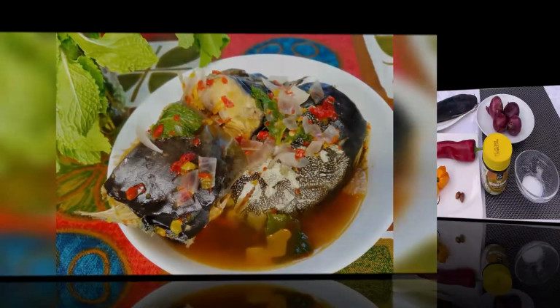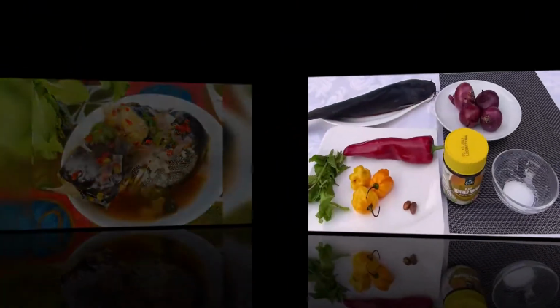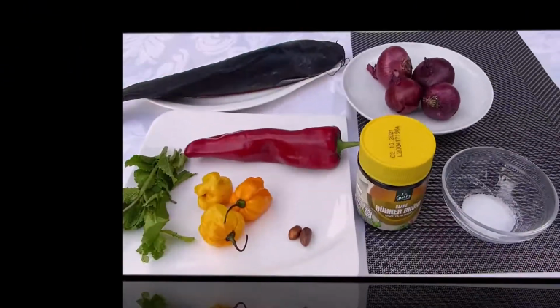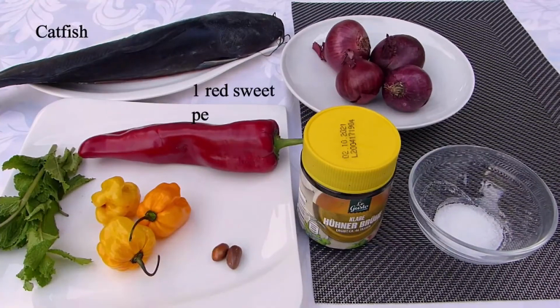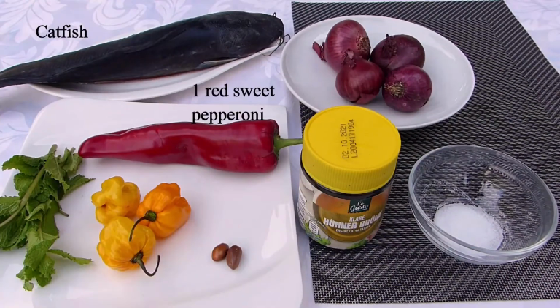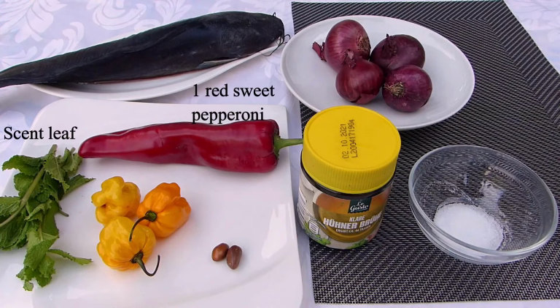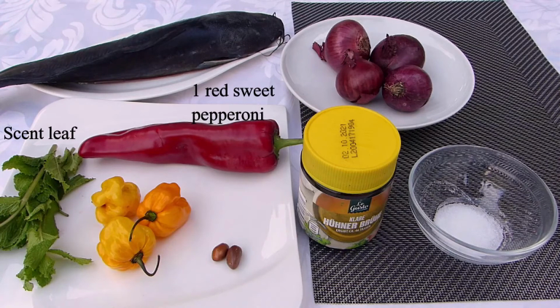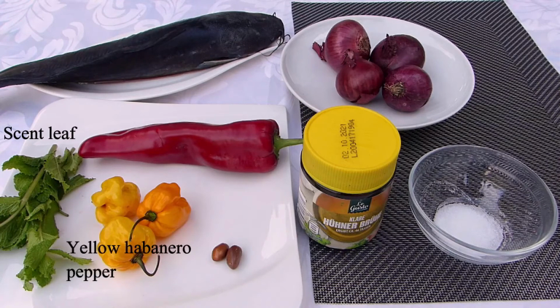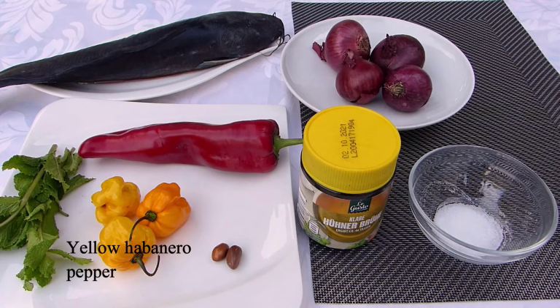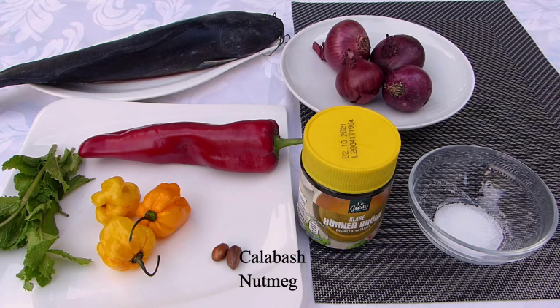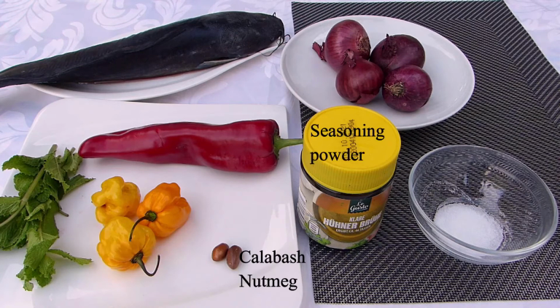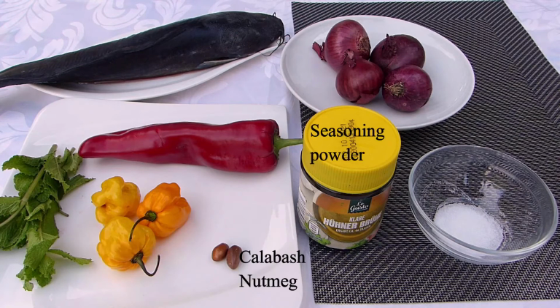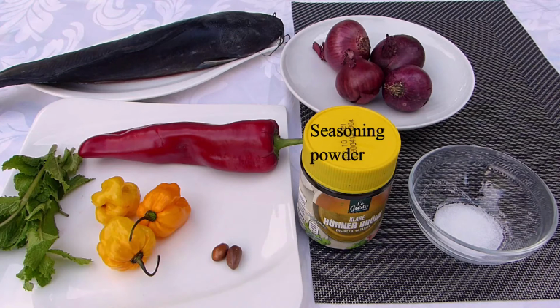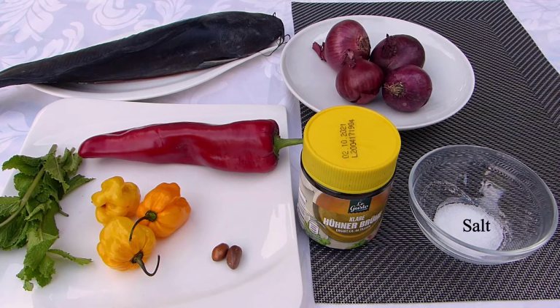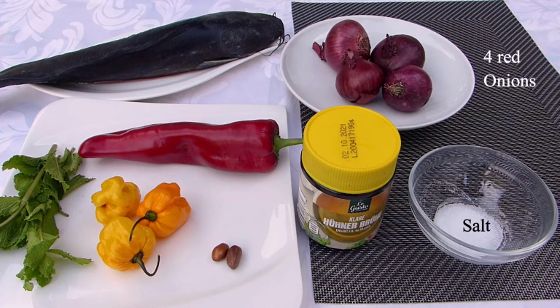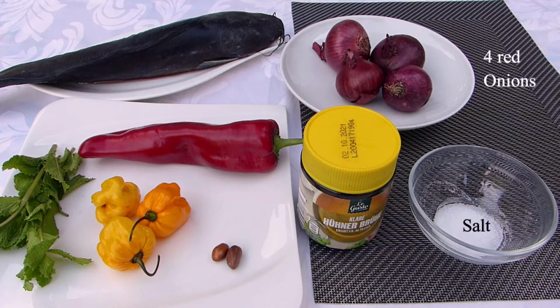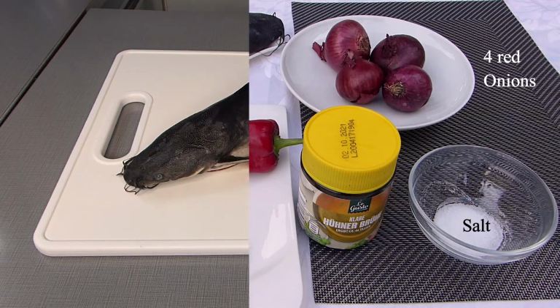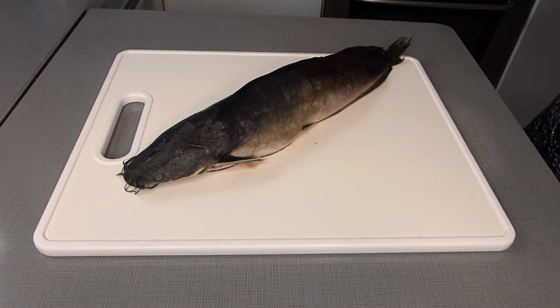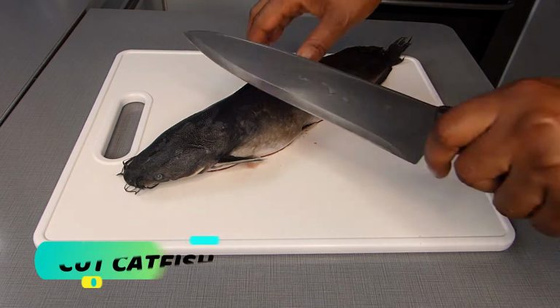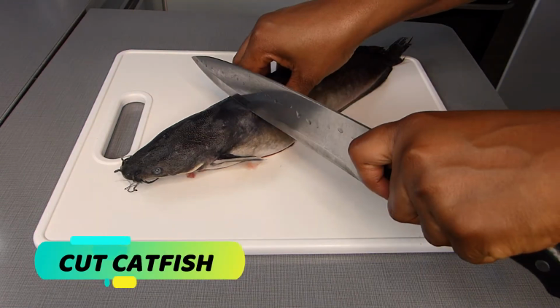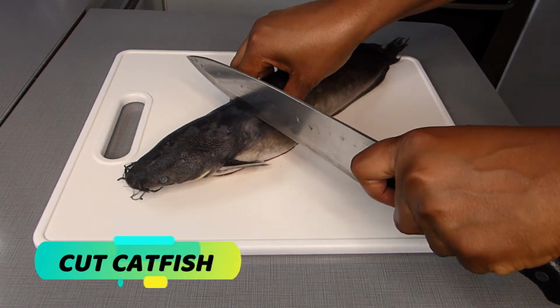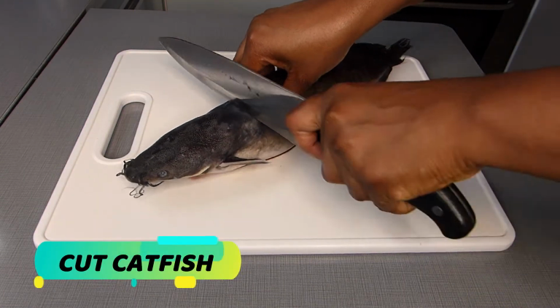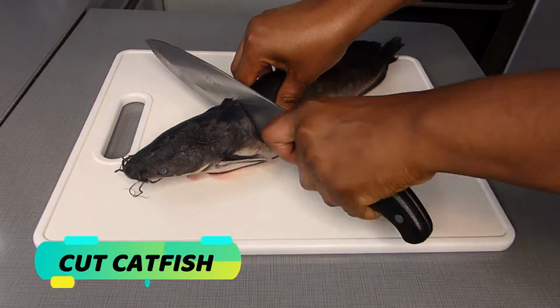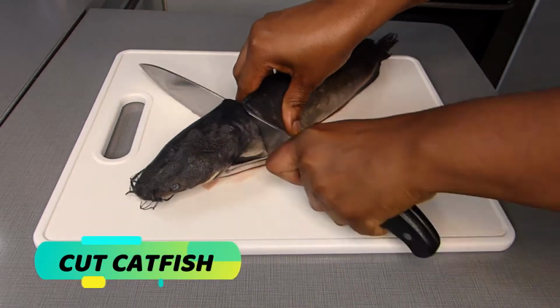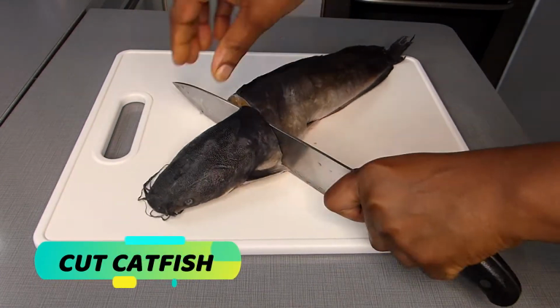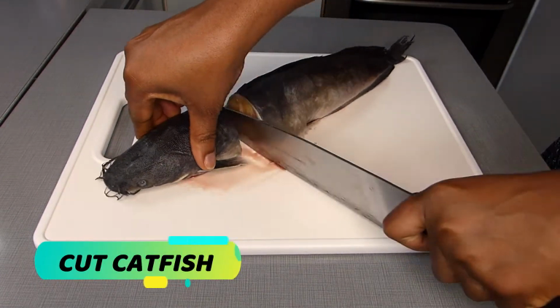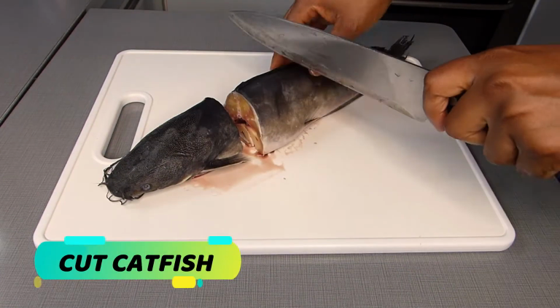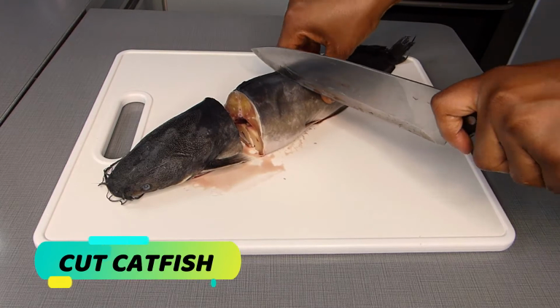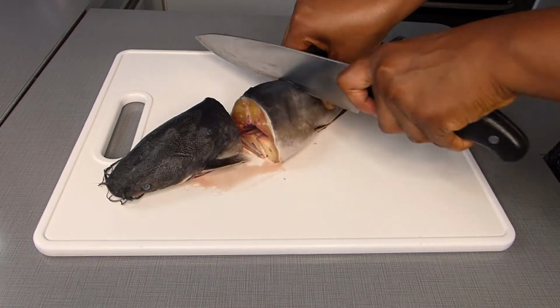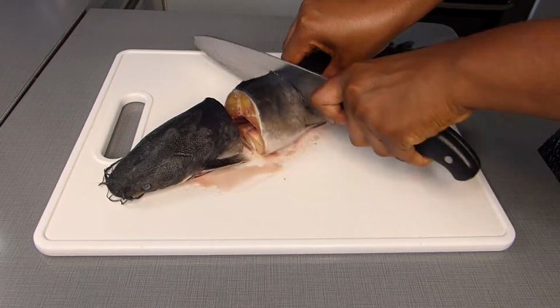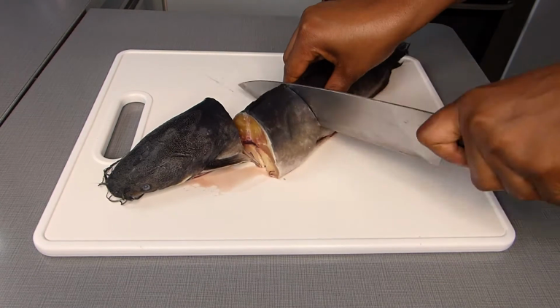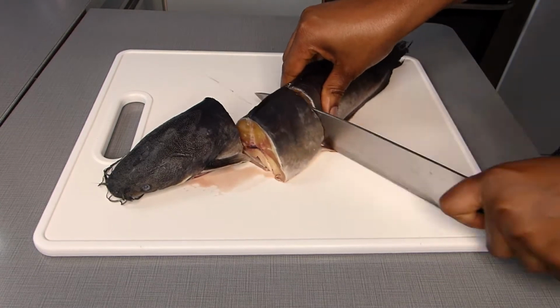These are the ingredients I will need today for preparing my soup. Please check the description box below for the list of all items you will need. For this recipe, I'm using just one catfish. You can also use more — it depends on your preference.